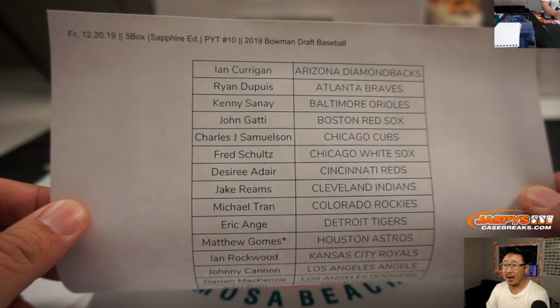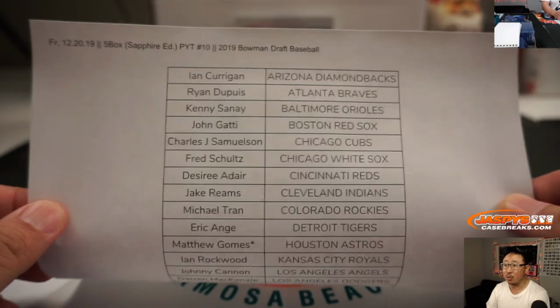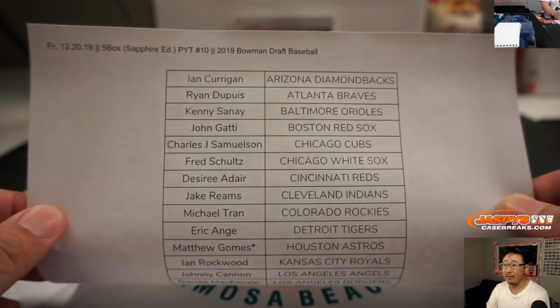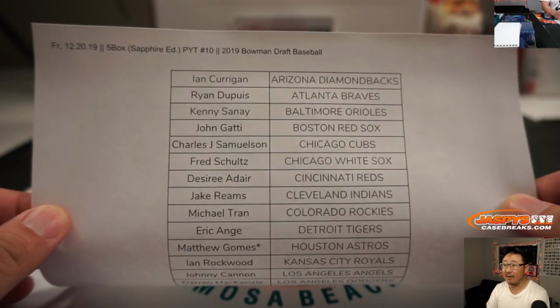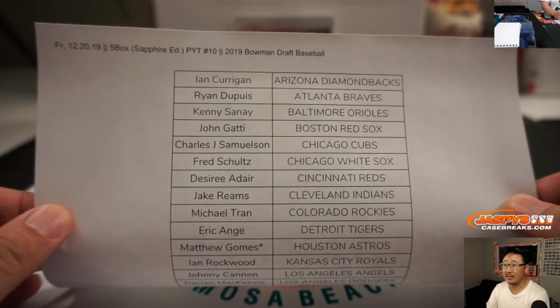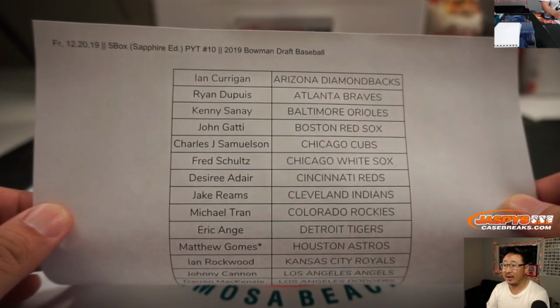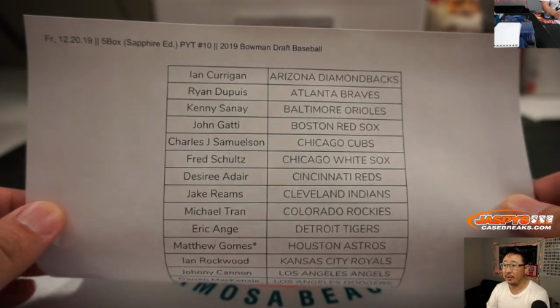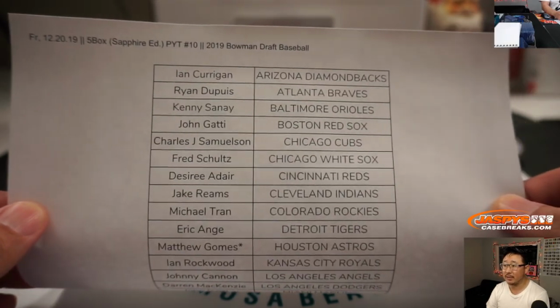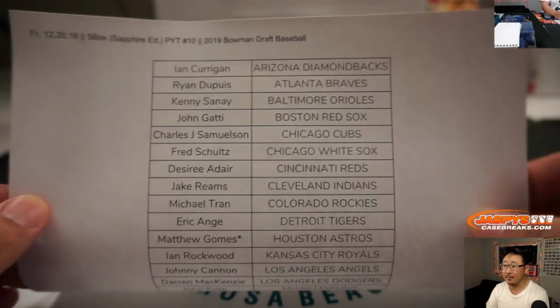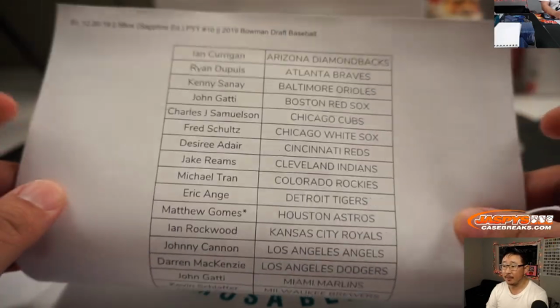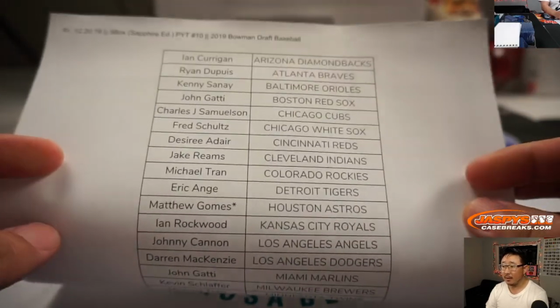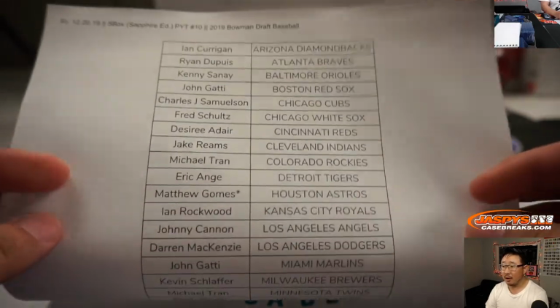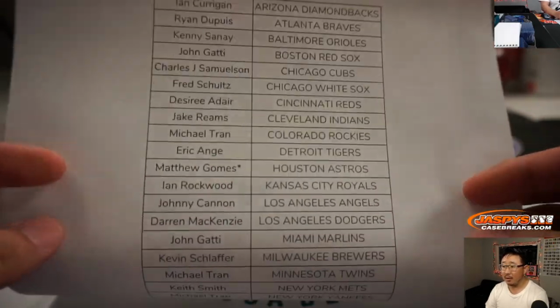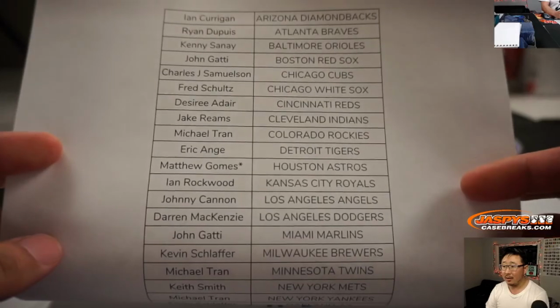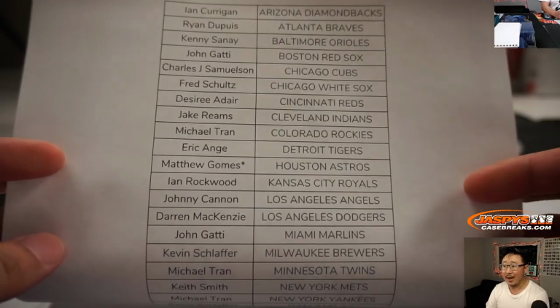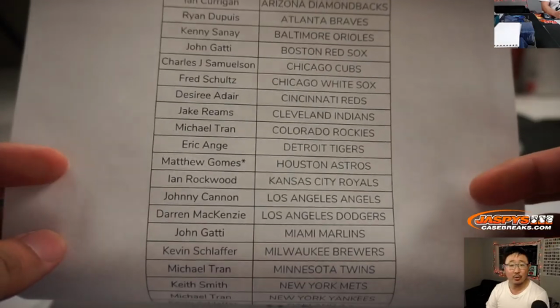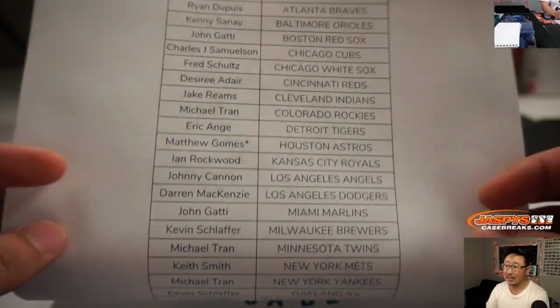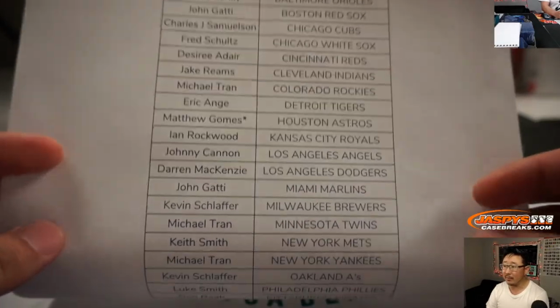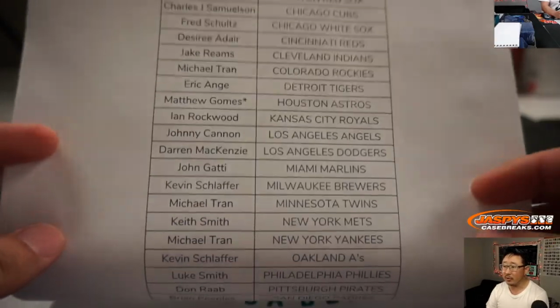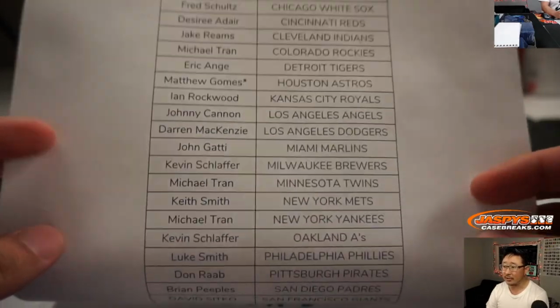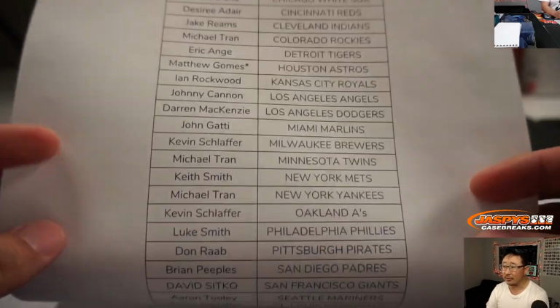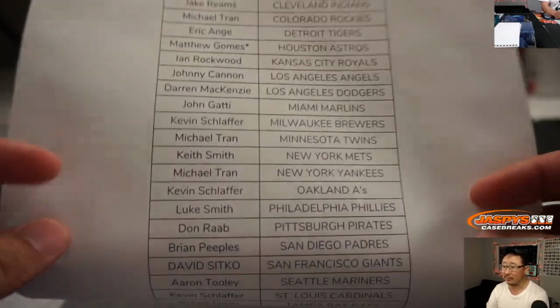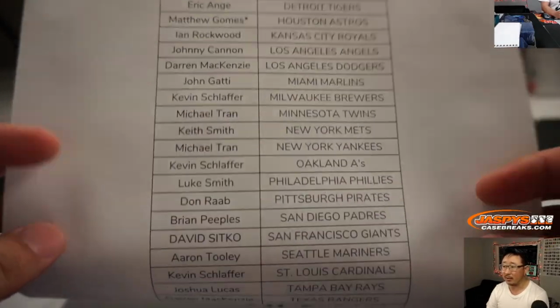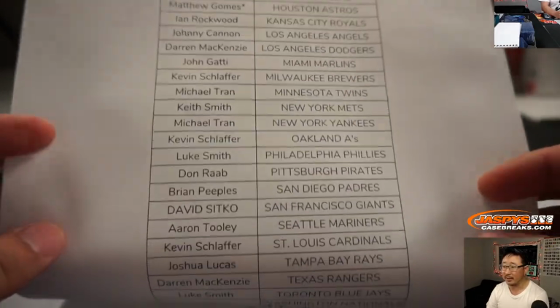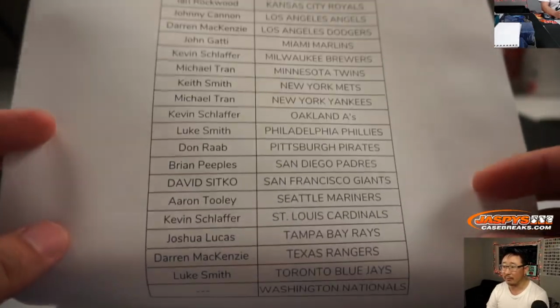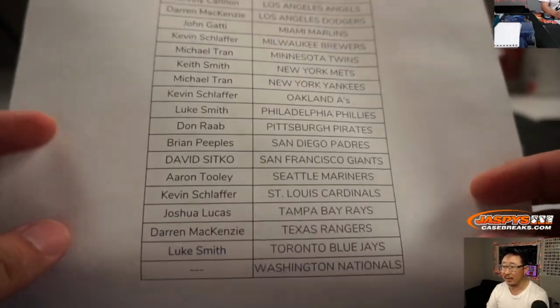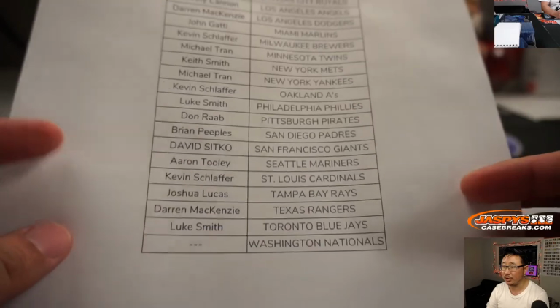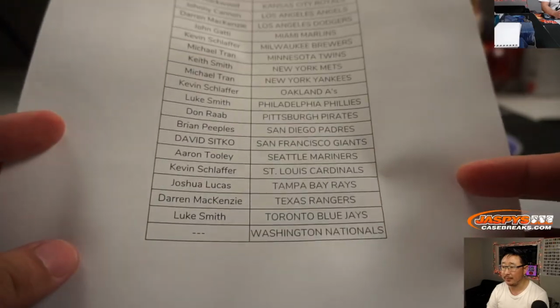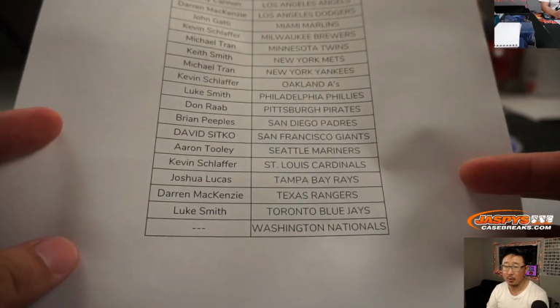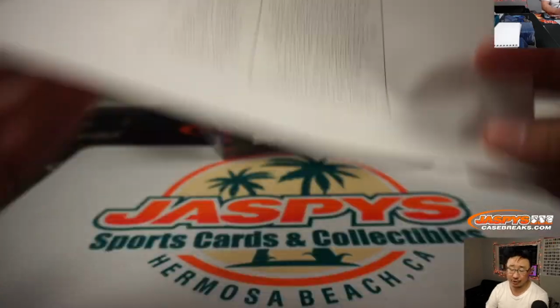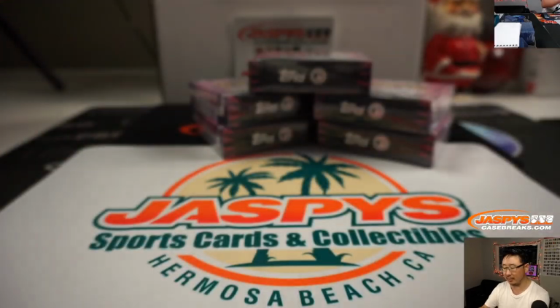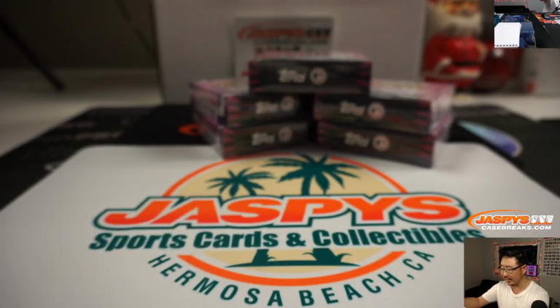Friday the 20th, 5-box Sapphire Edition, pick your team 10. Matt Gomes, LastPodMojoAstros. Thanks everyone for getting in, appreciate it. No Nationals, so we didn't sell them.